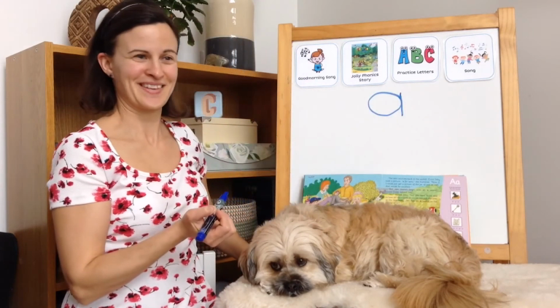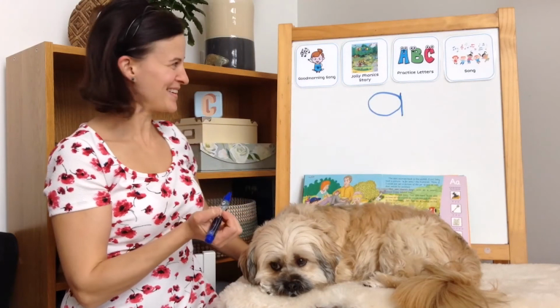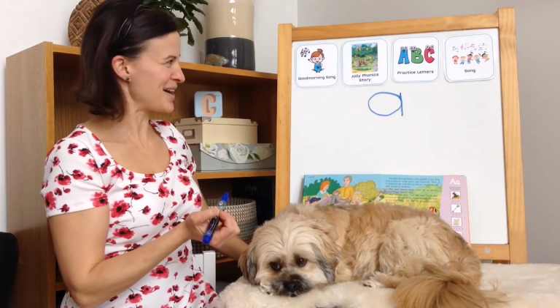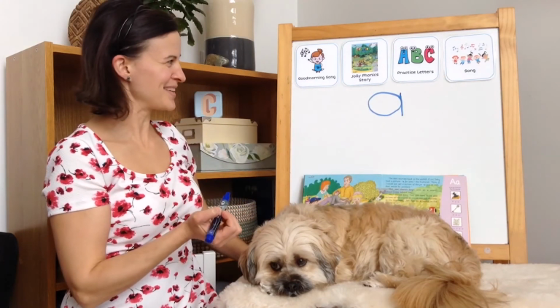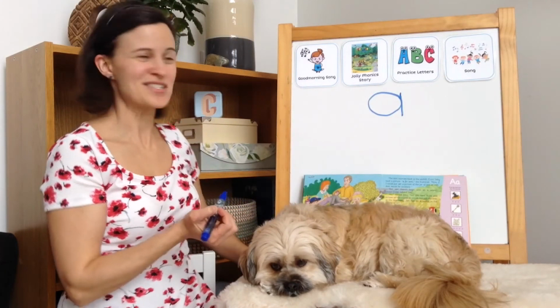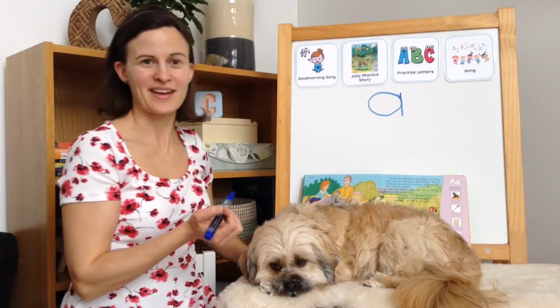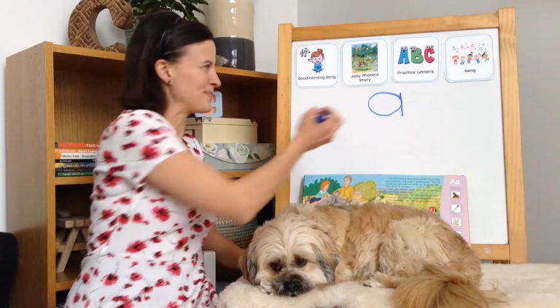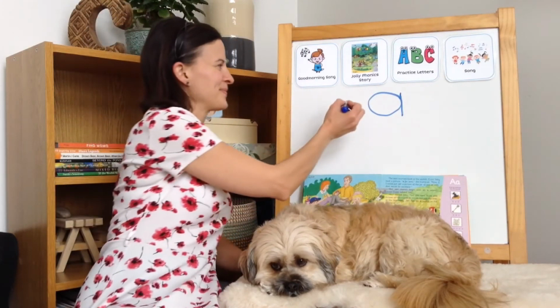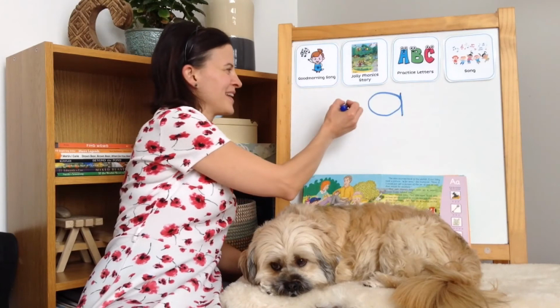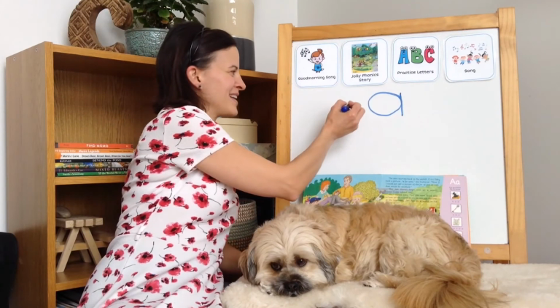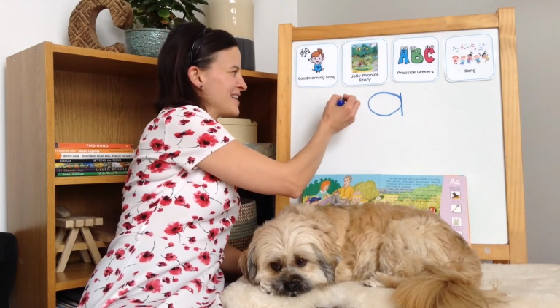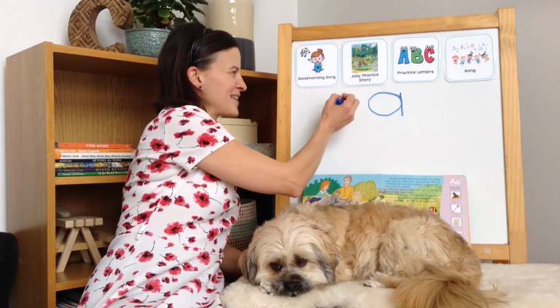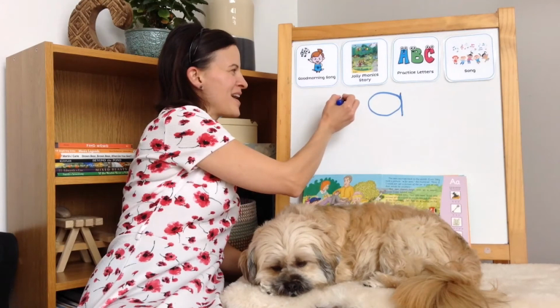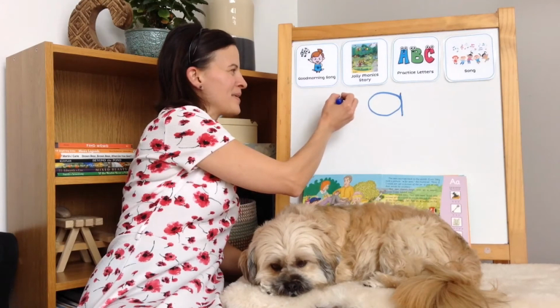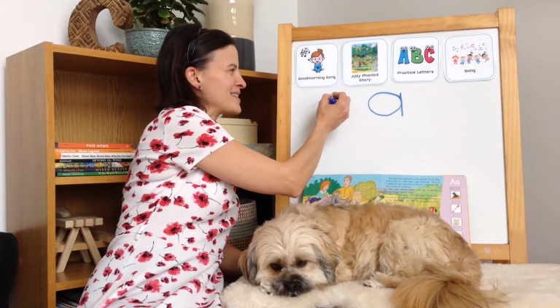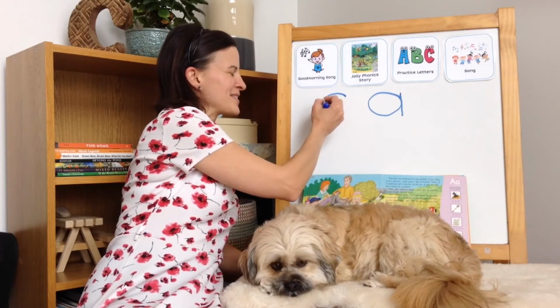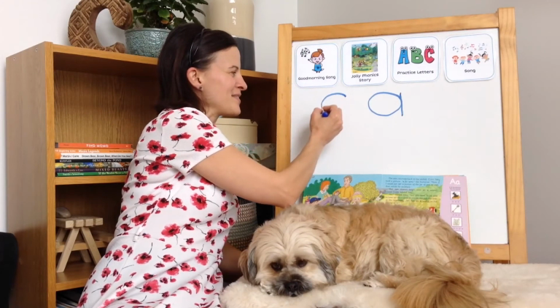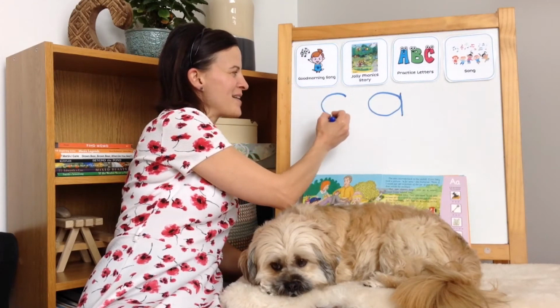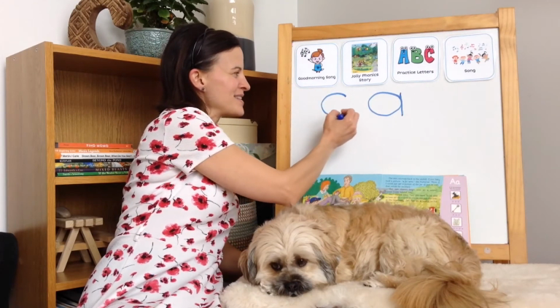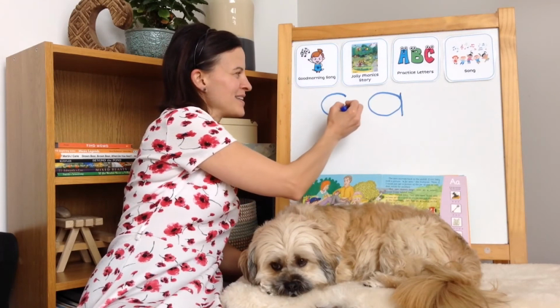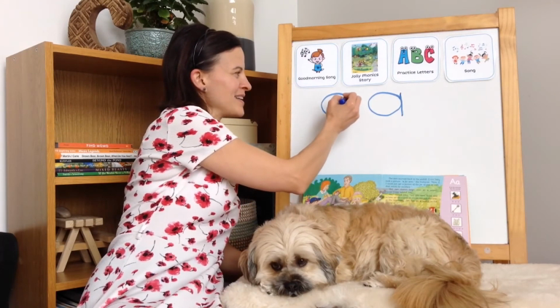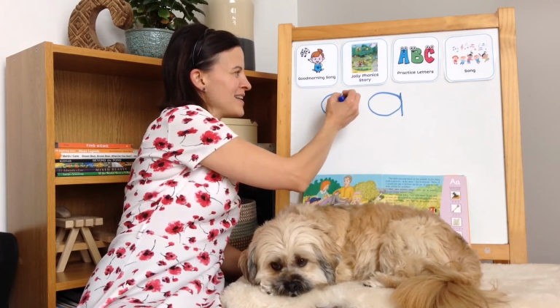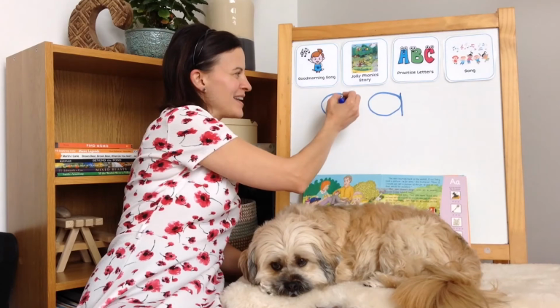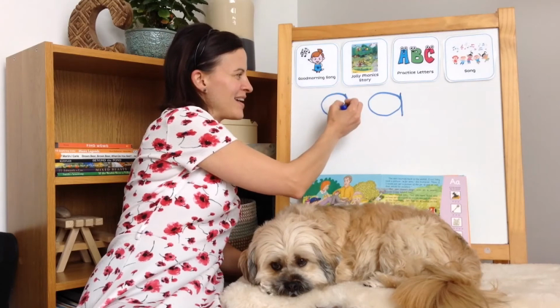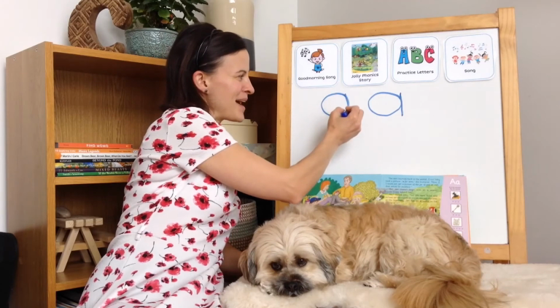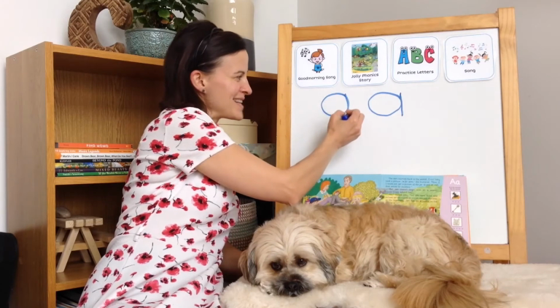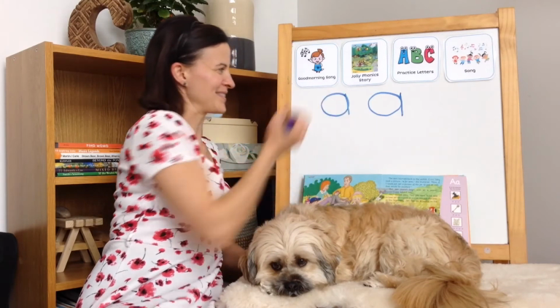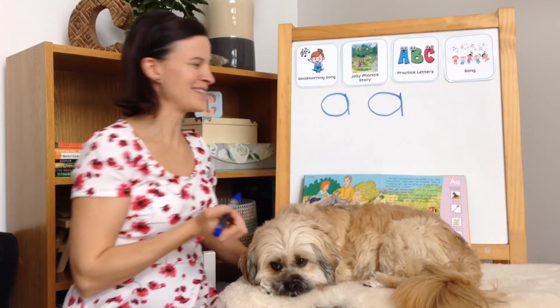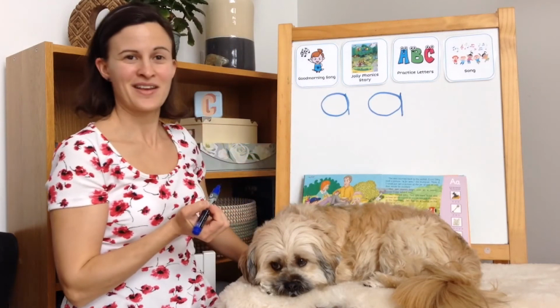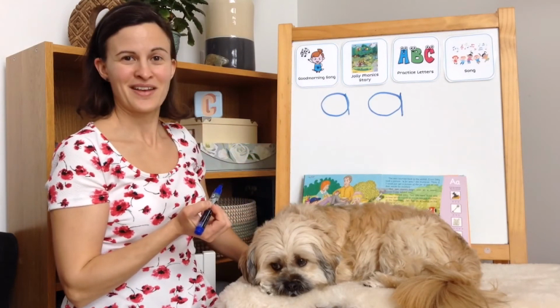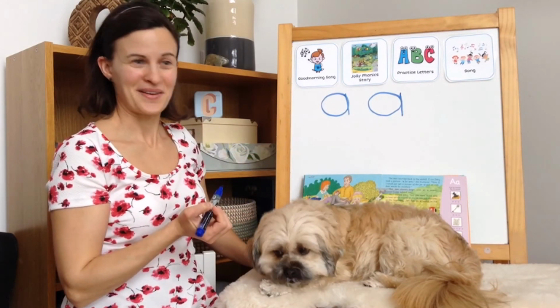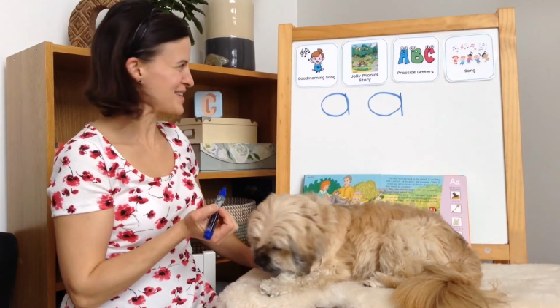Good job. Let's try that again. Start at the top. A circle around. And a line back down.